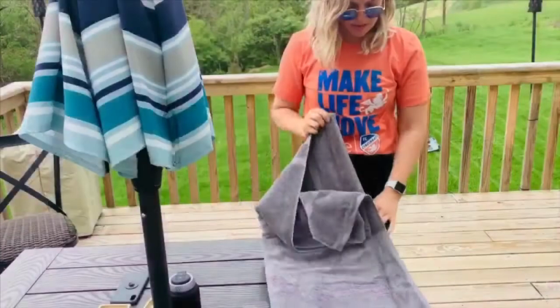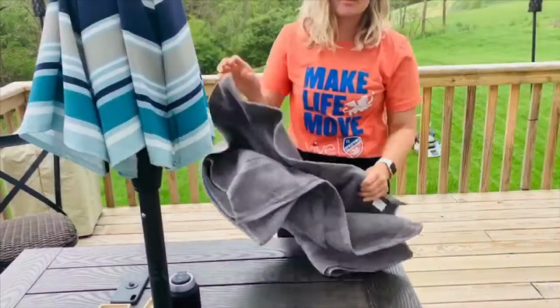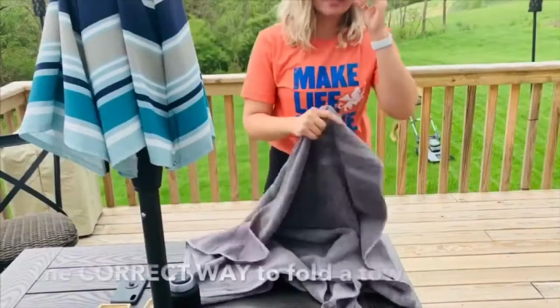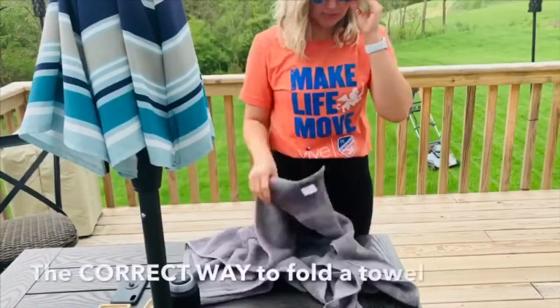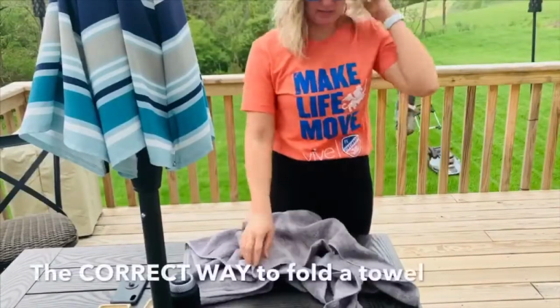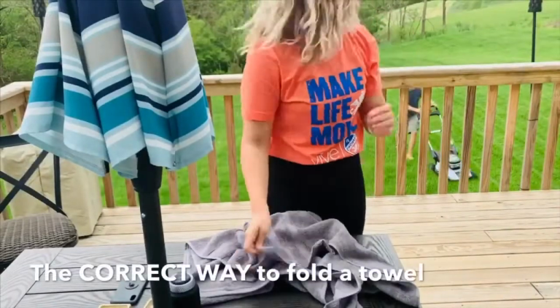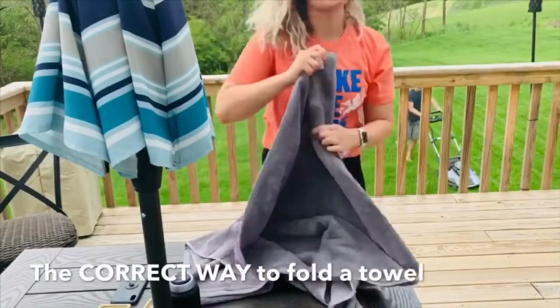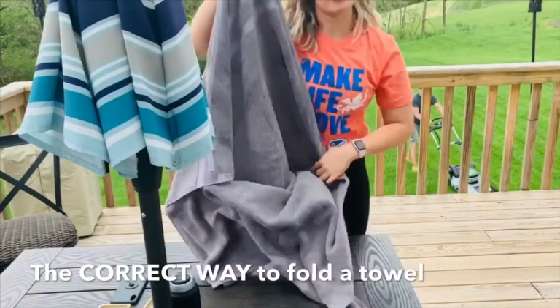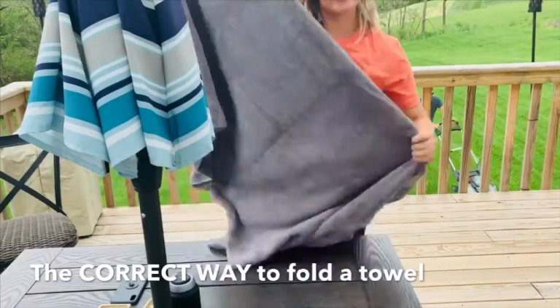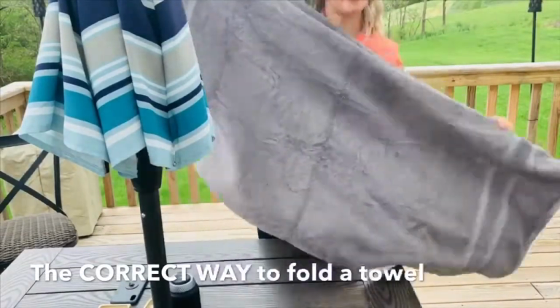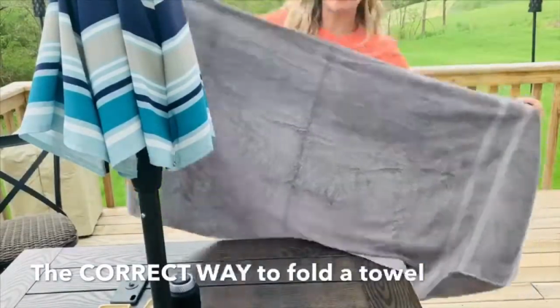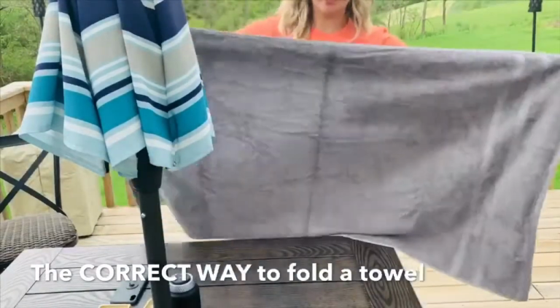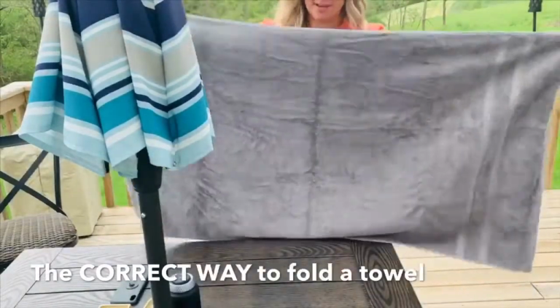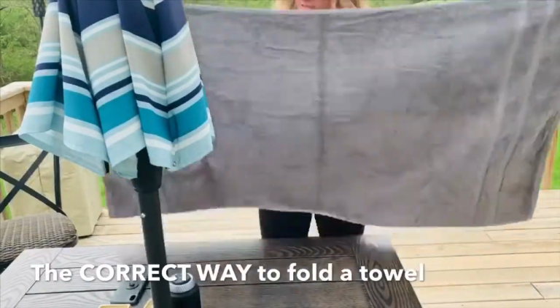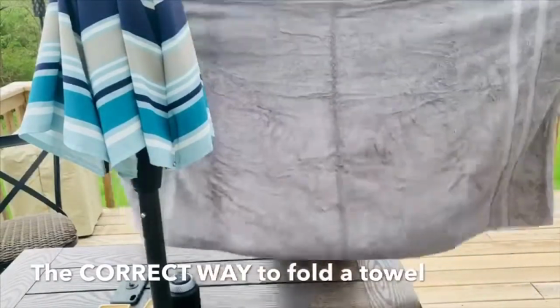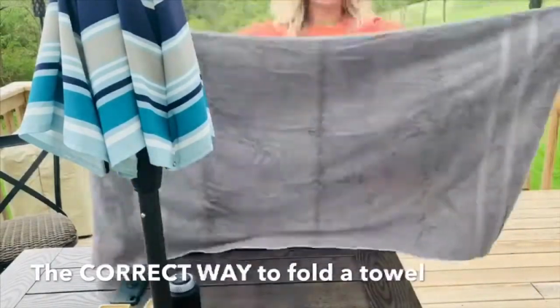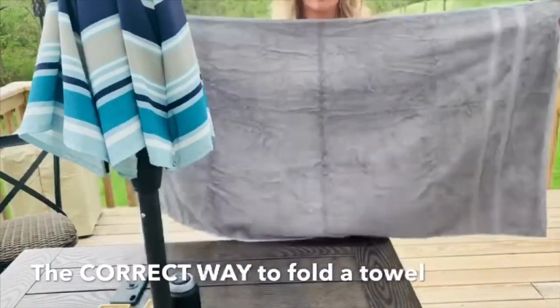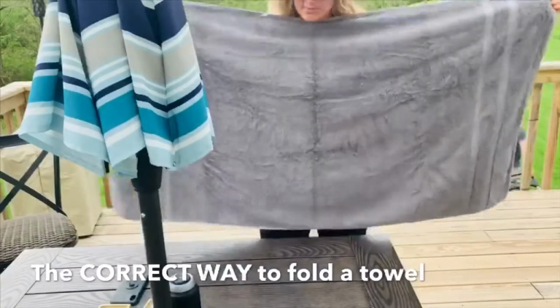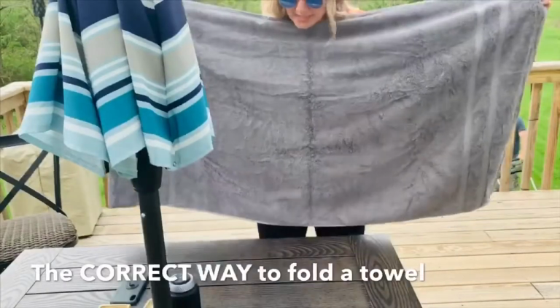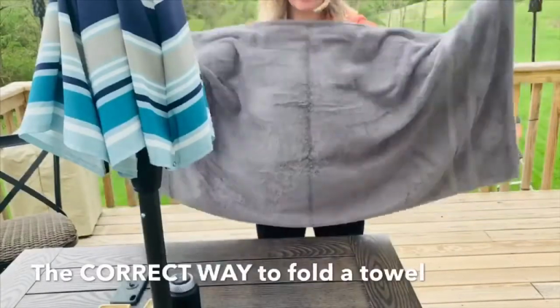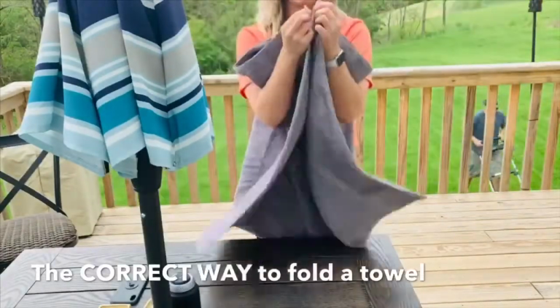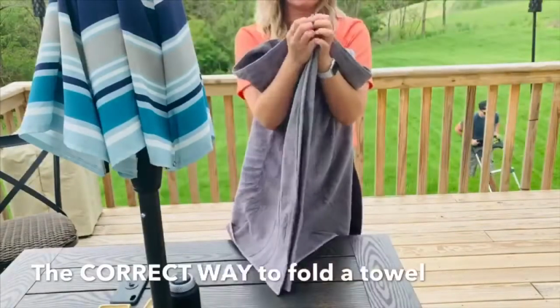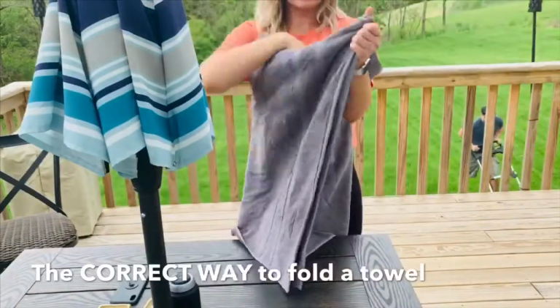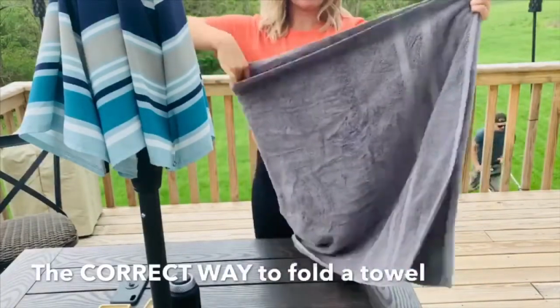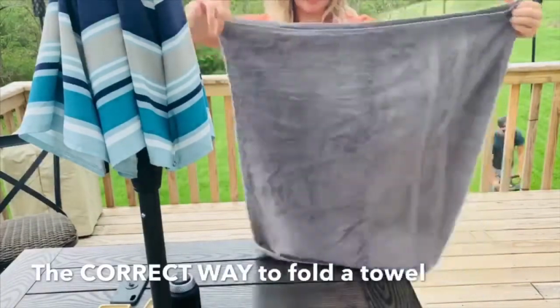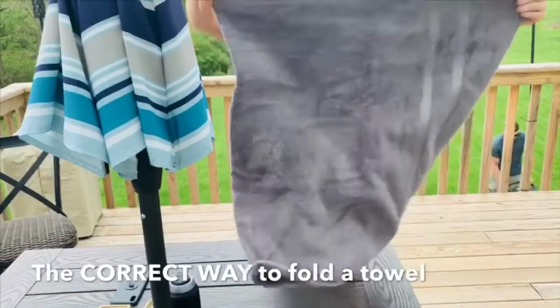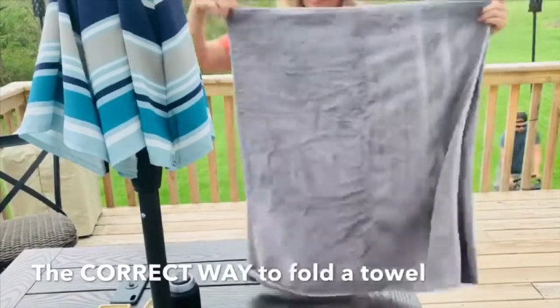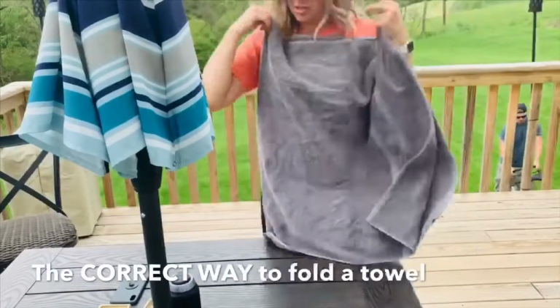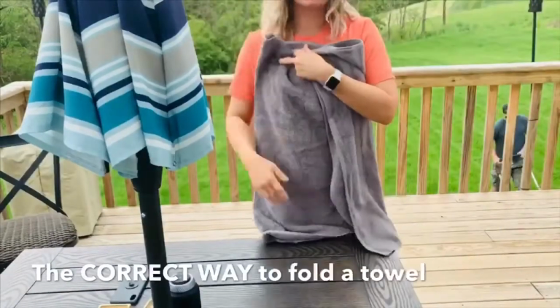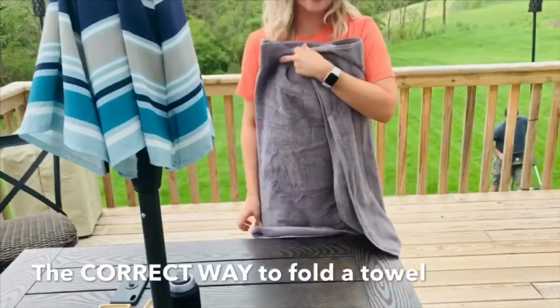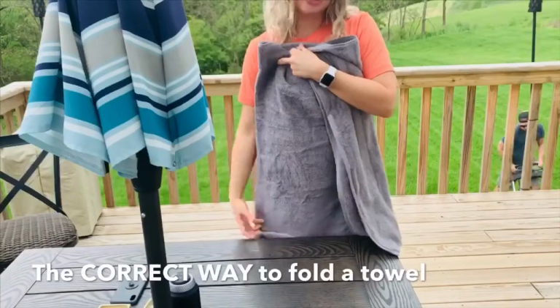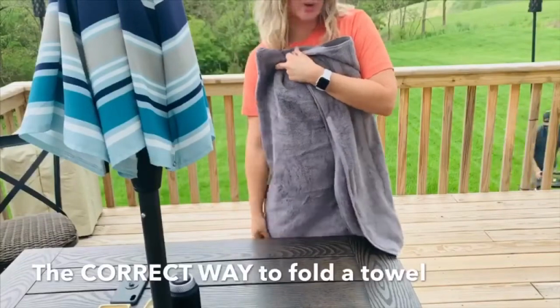Some of you guys asked me — John's mowing the grass in the background — how I fold my towels. So, normal size towel, I fold it in half. I learned this from my mom. She folds towels the correct way.